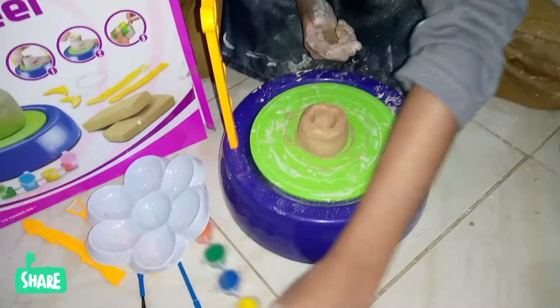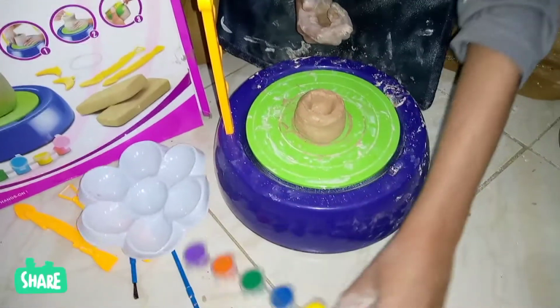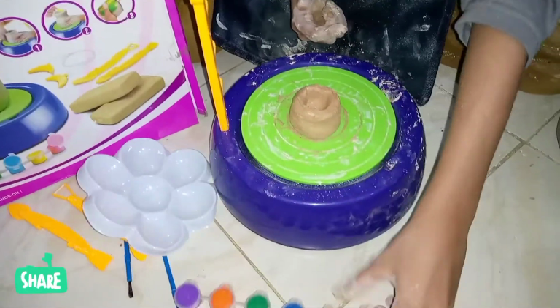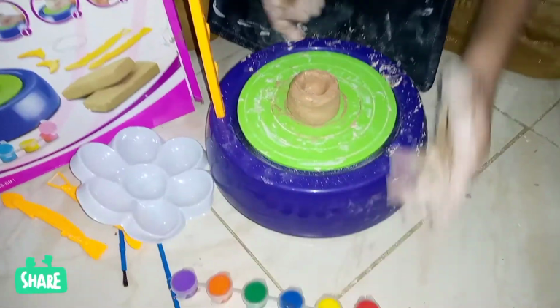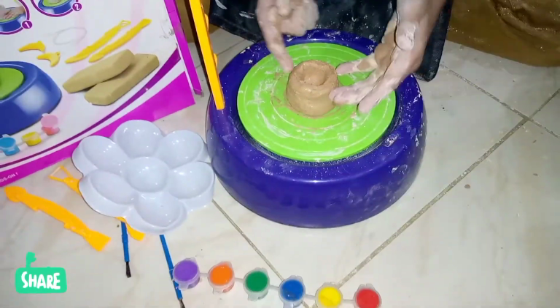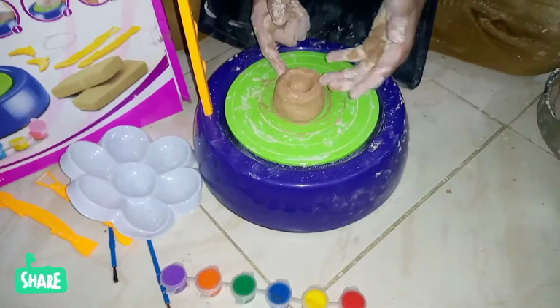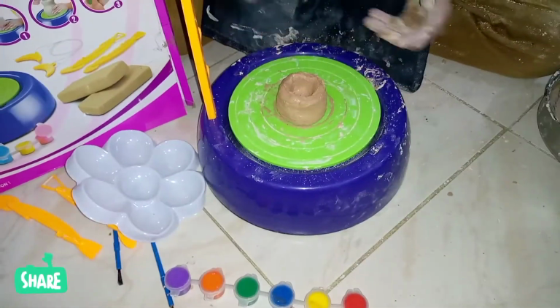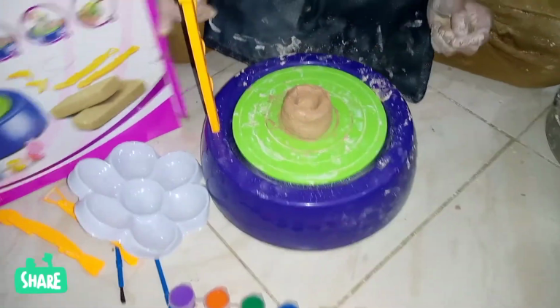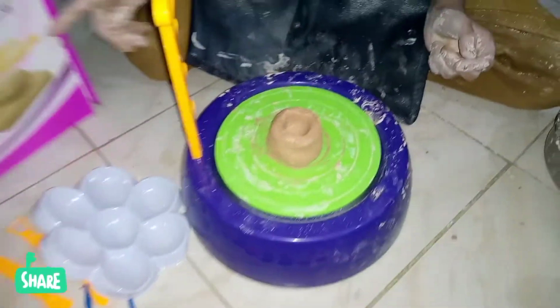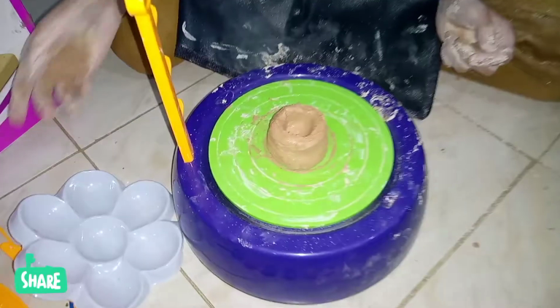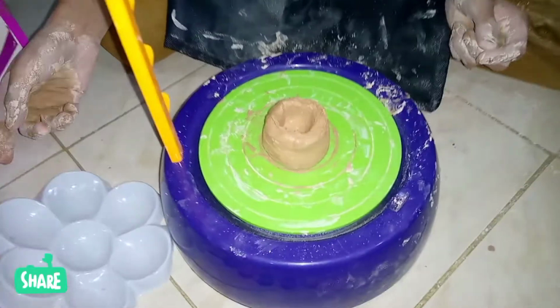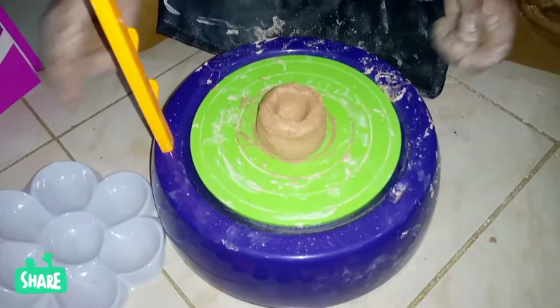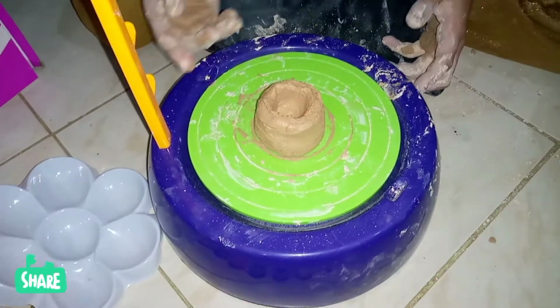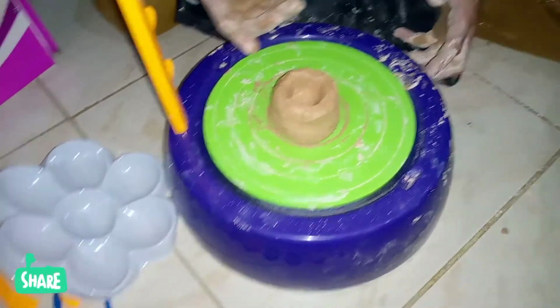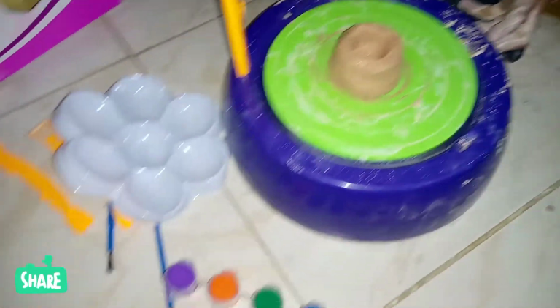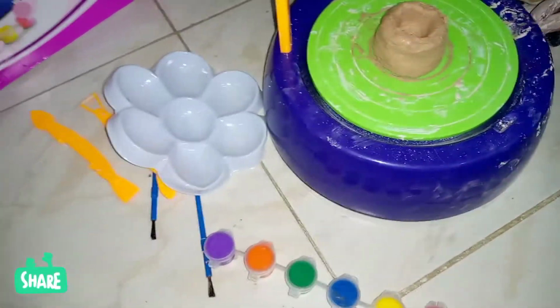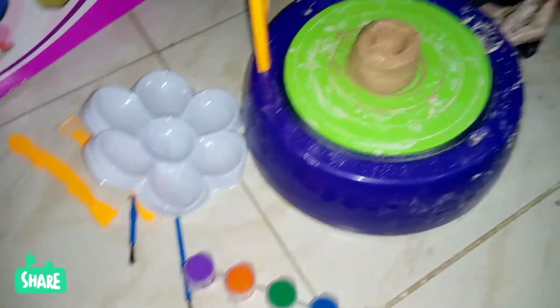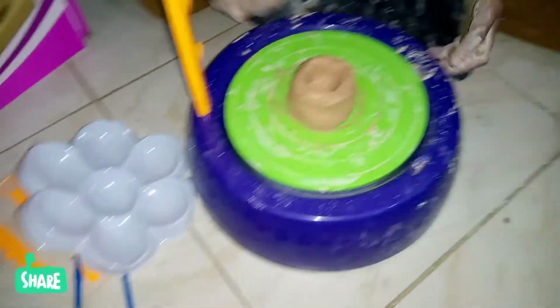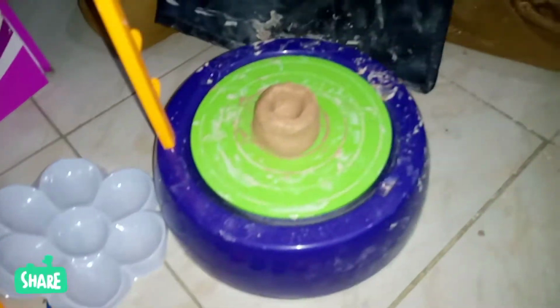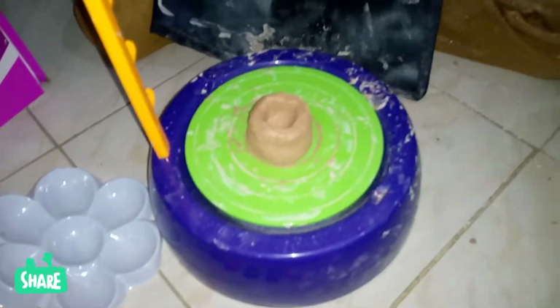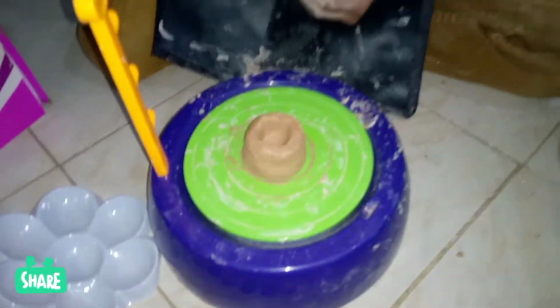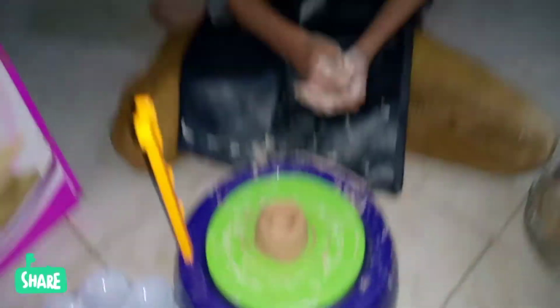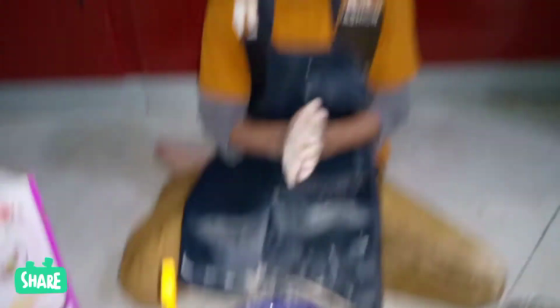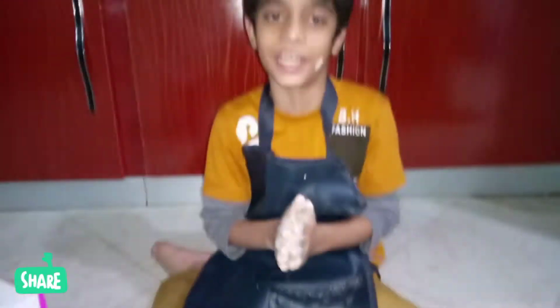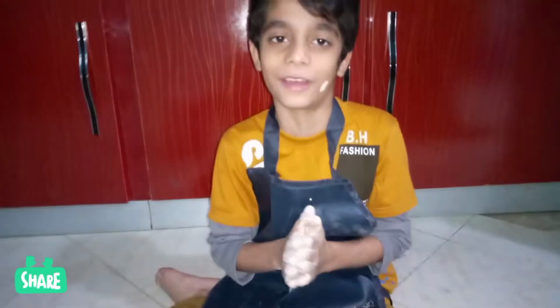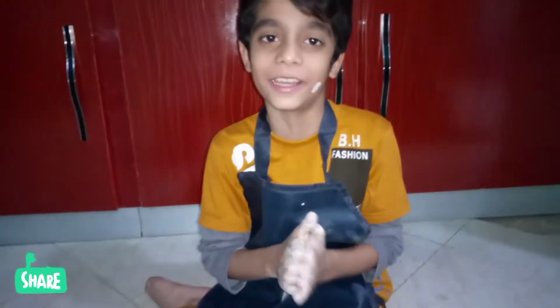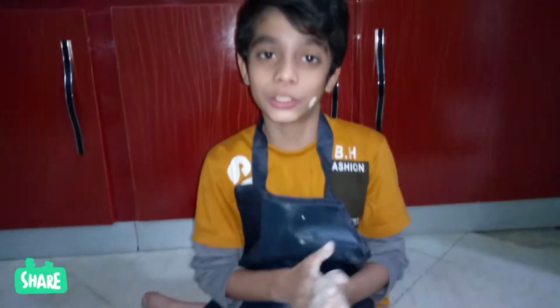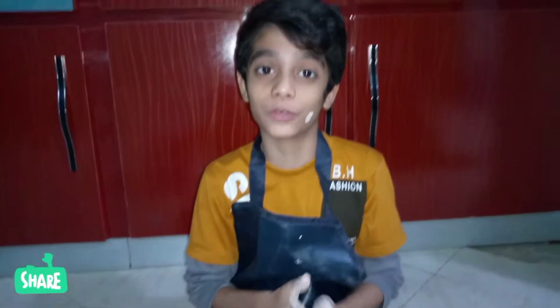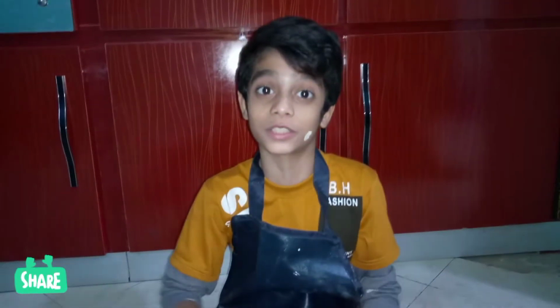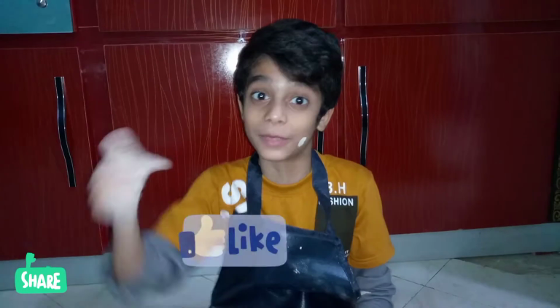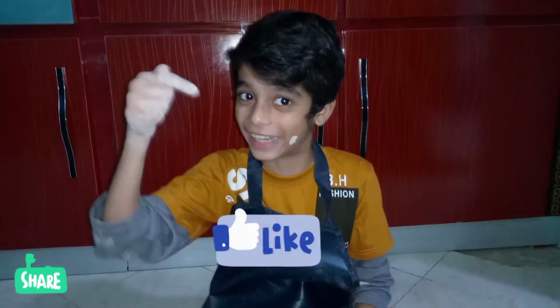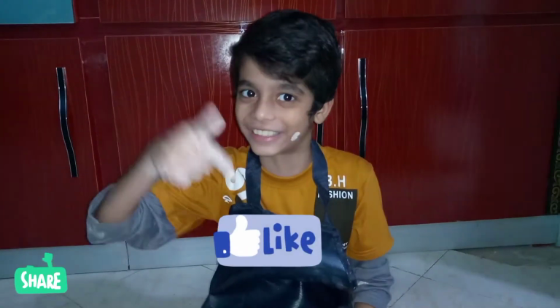So there are colors and other tools and things we will use. It will be fun. Please like this video.